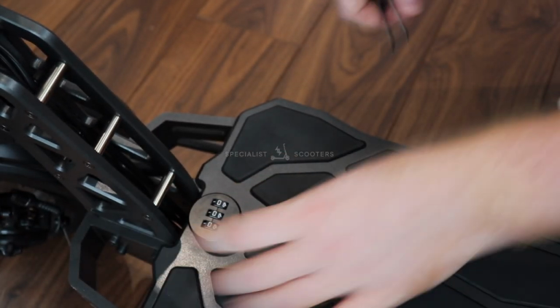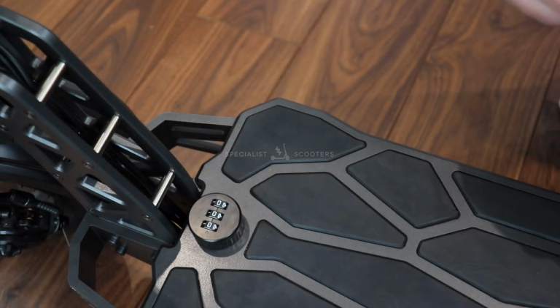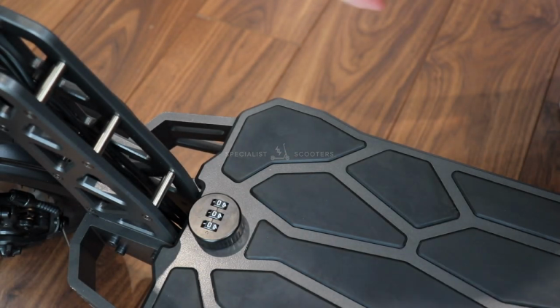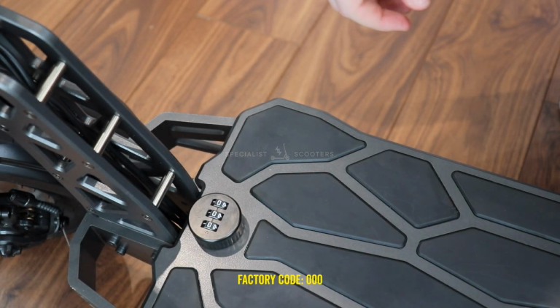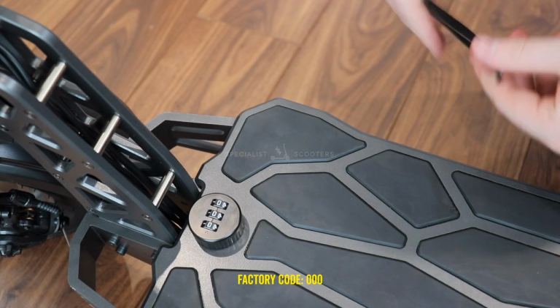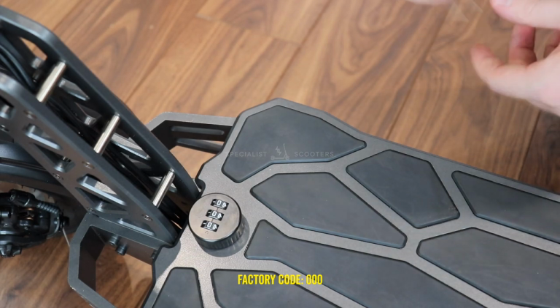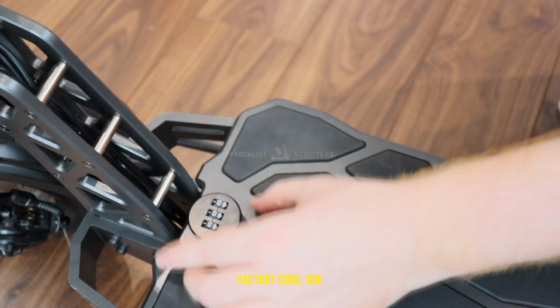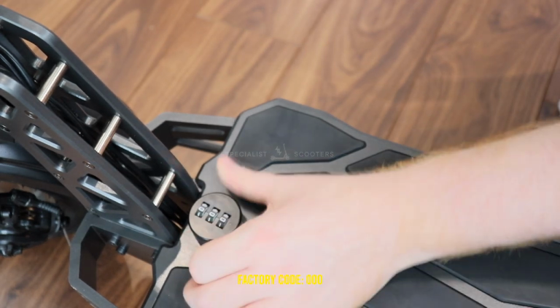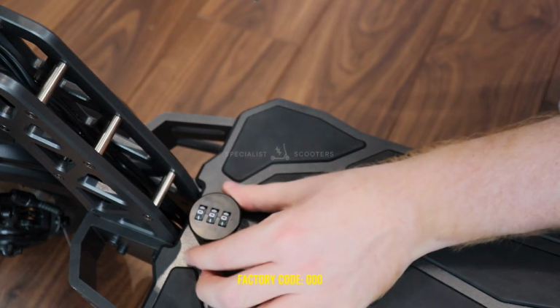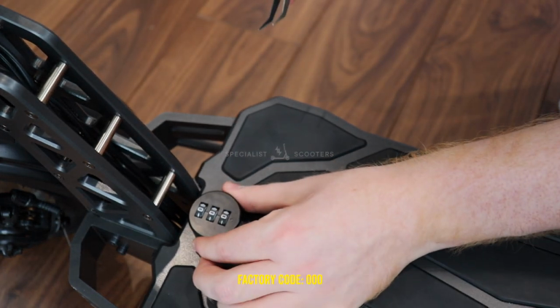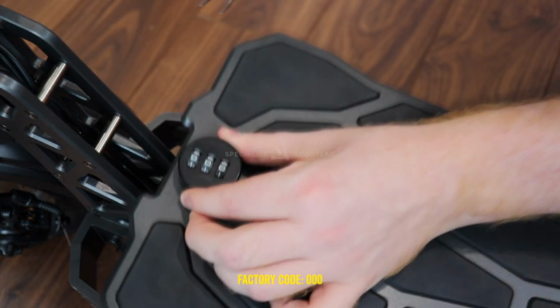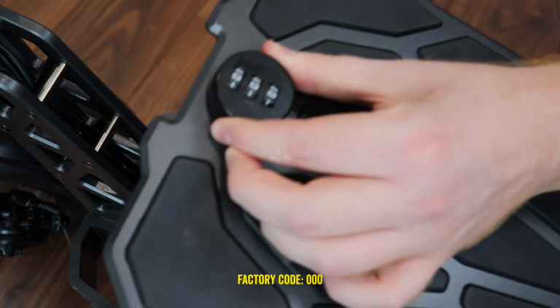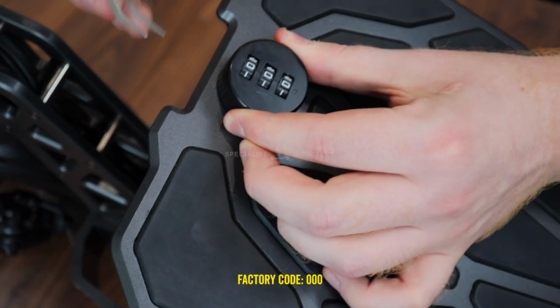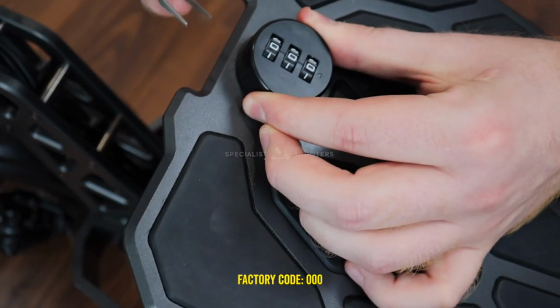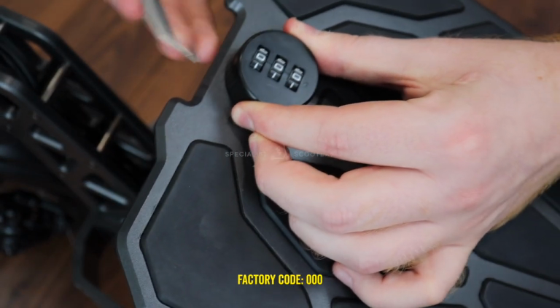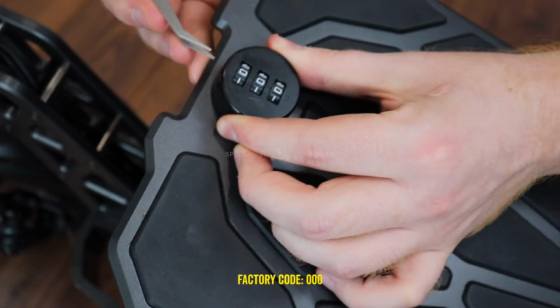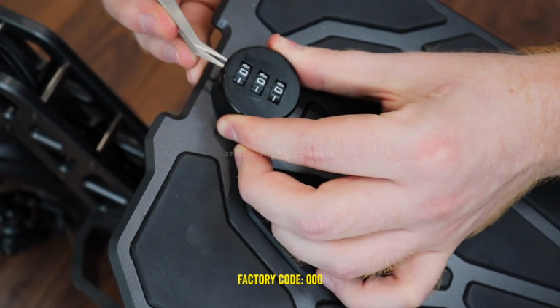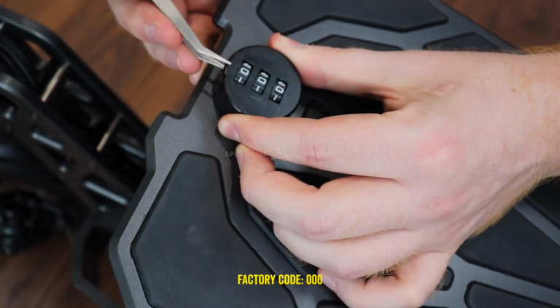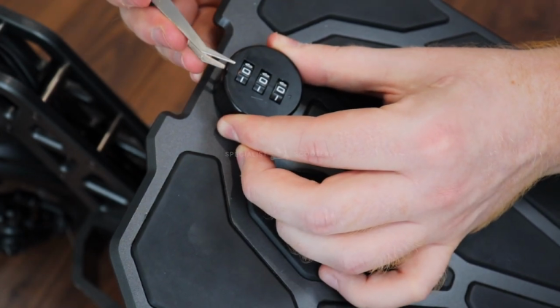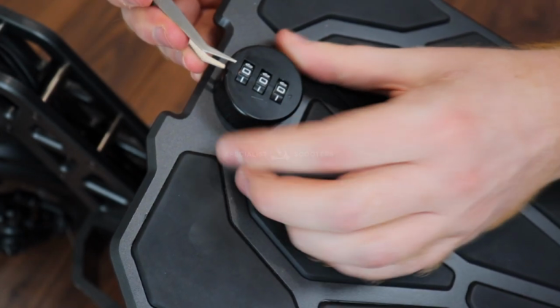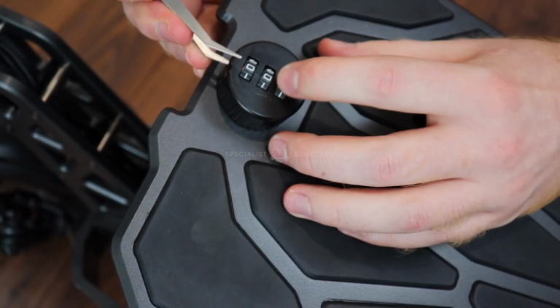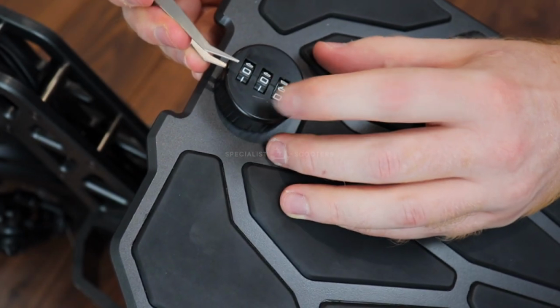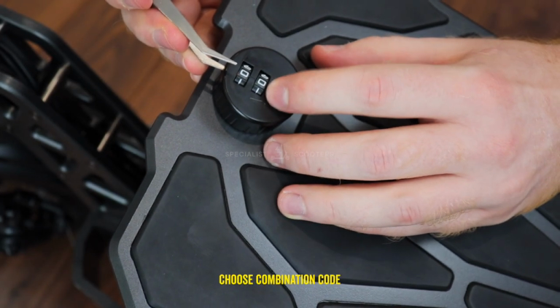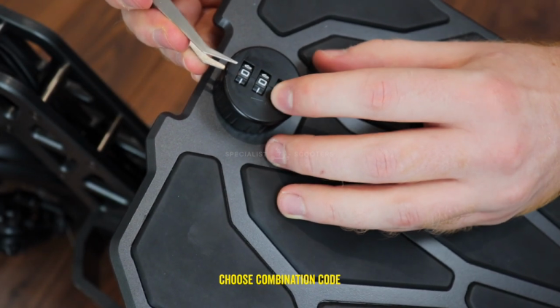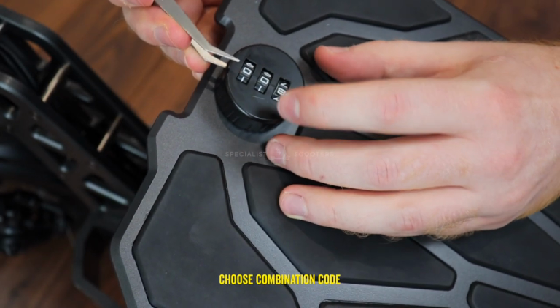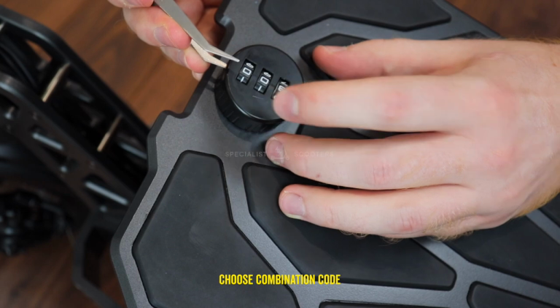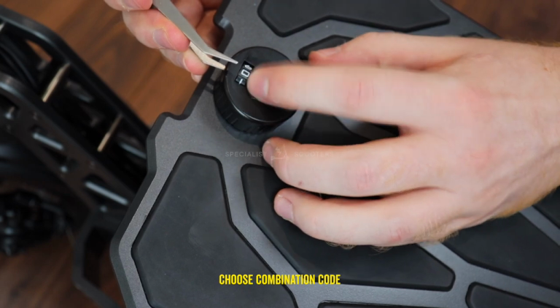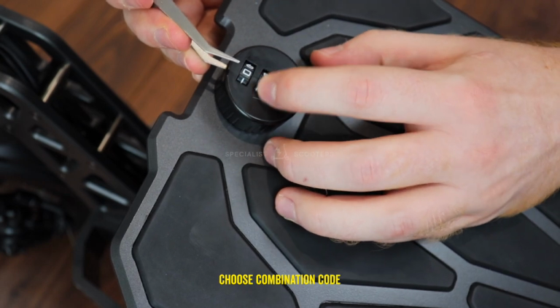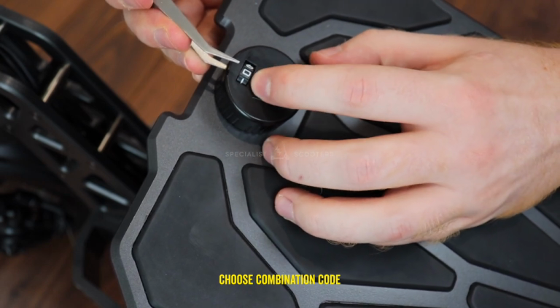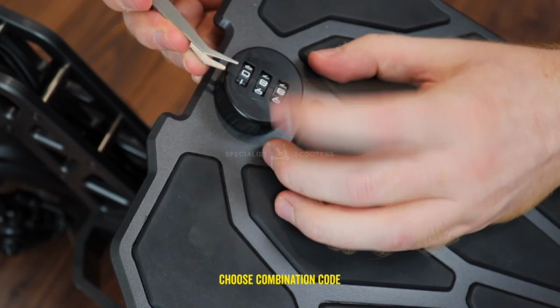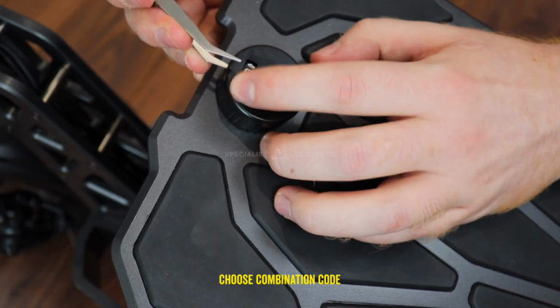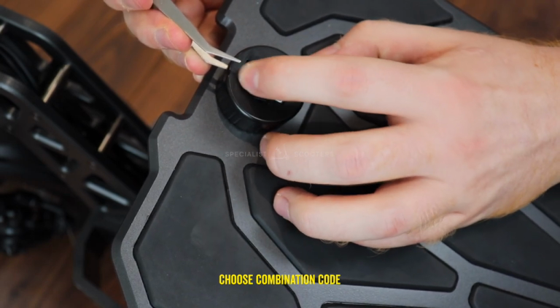By default the factory code lock is set to 000. To change this, simply open the battery compartment by turning the lock 90 degrees anti-clockwise using a paperclip or other small object, then apply pressure to the code reset button as shown in the video.